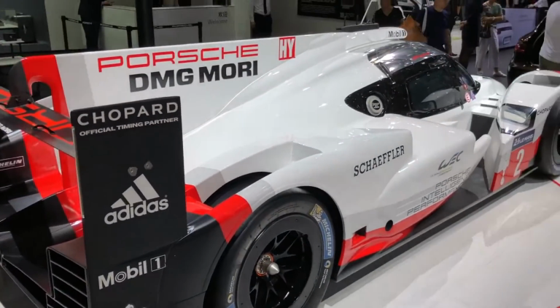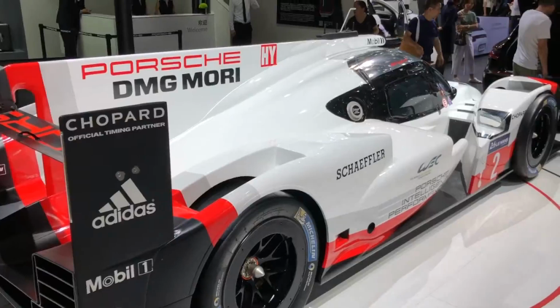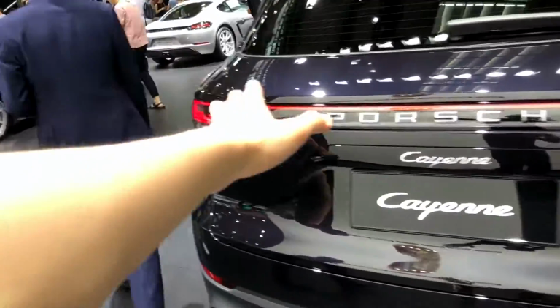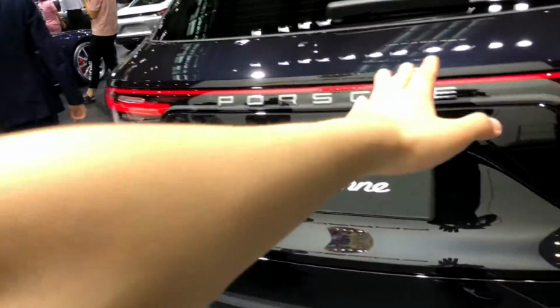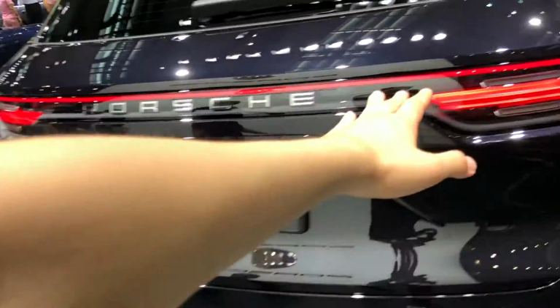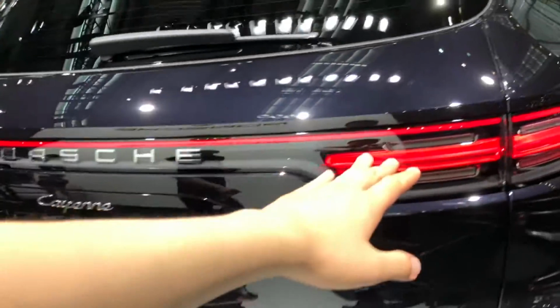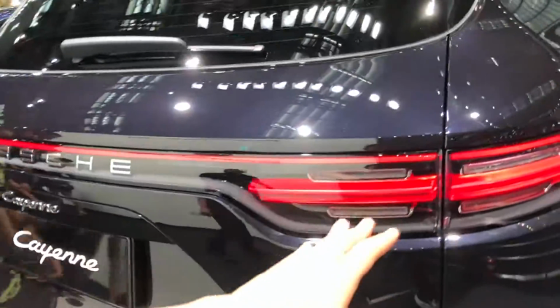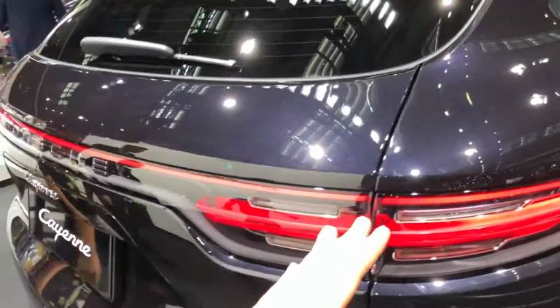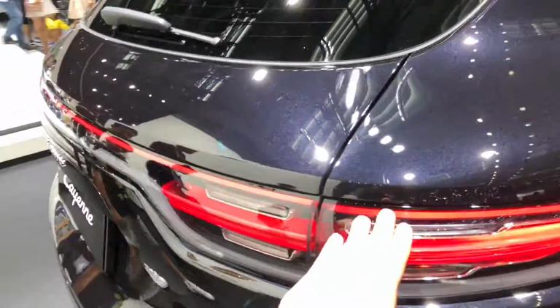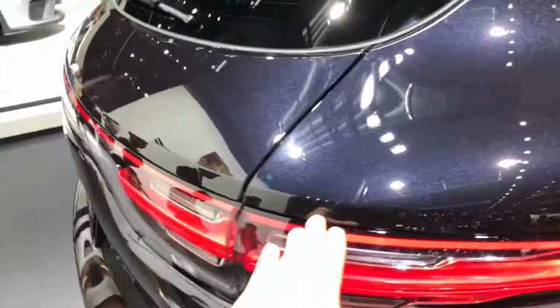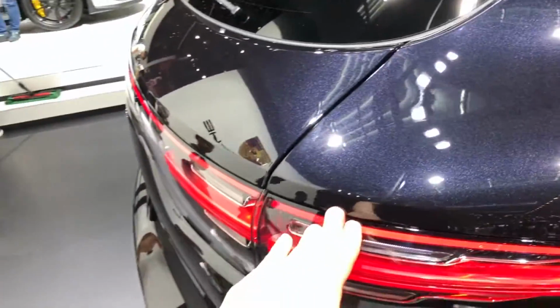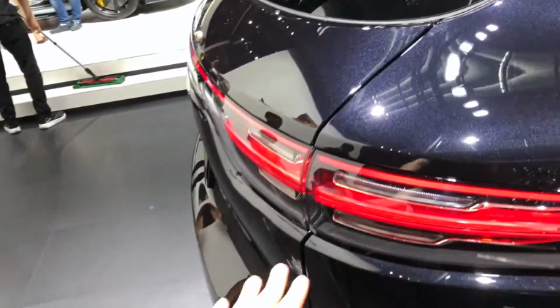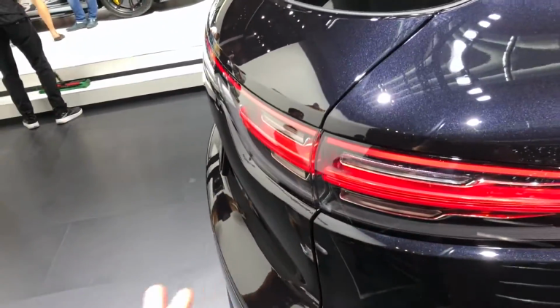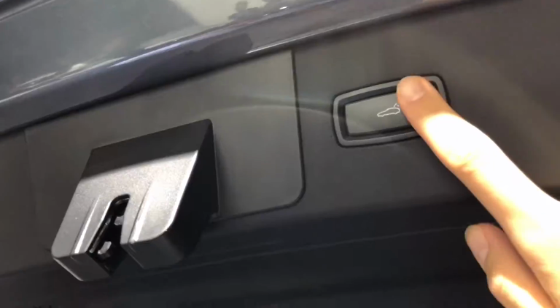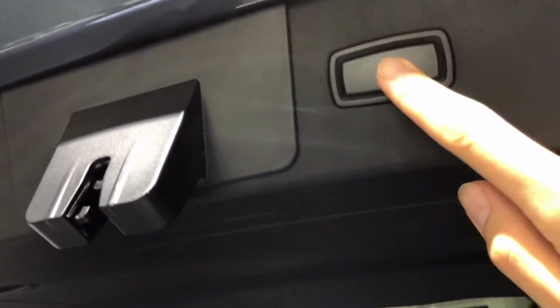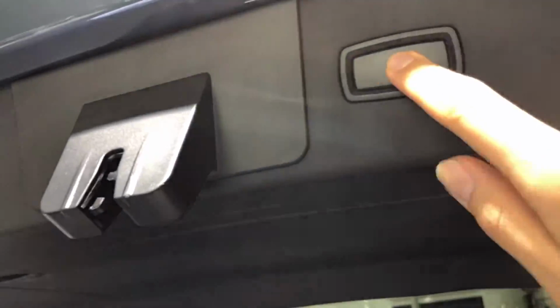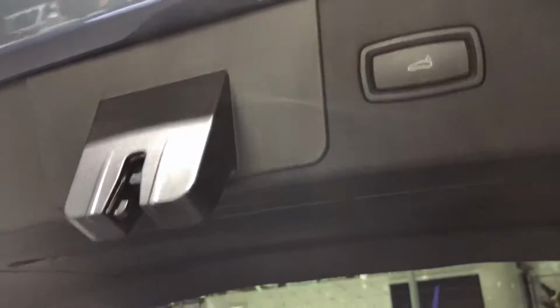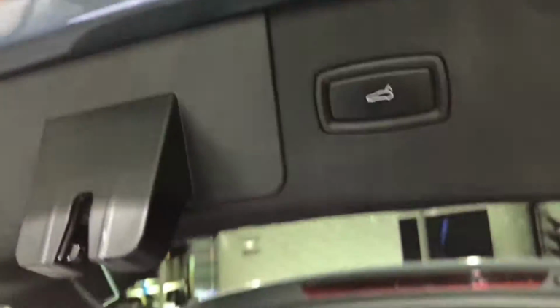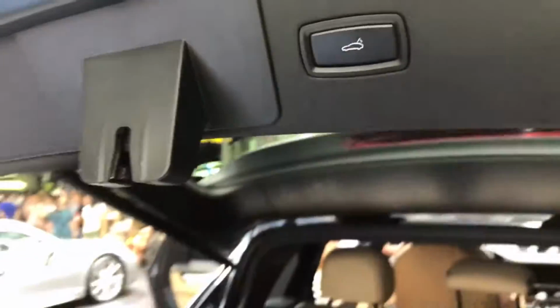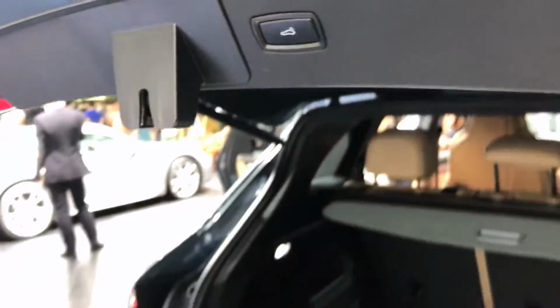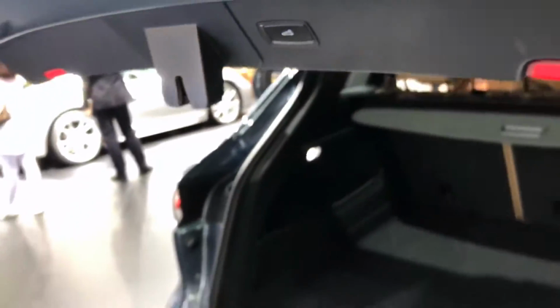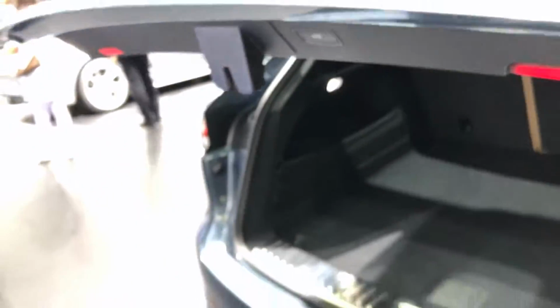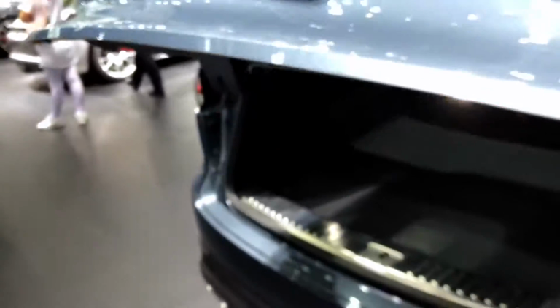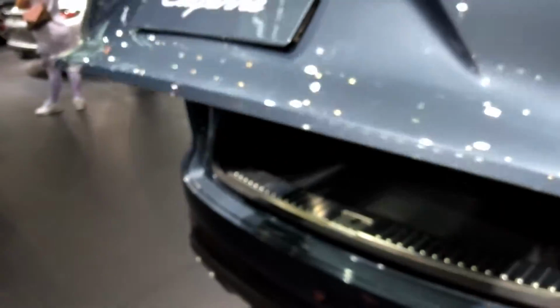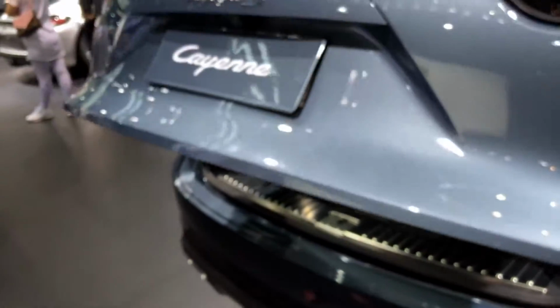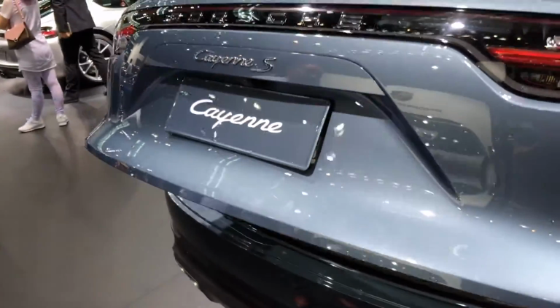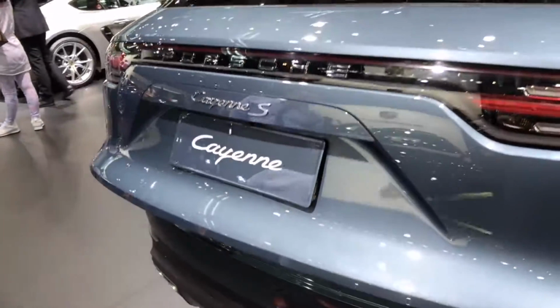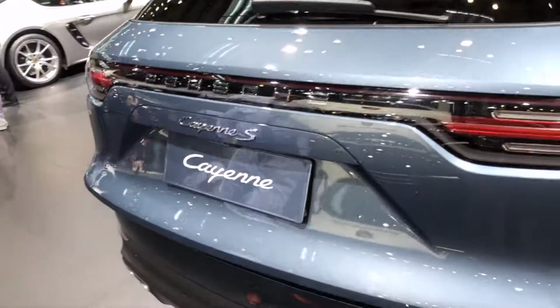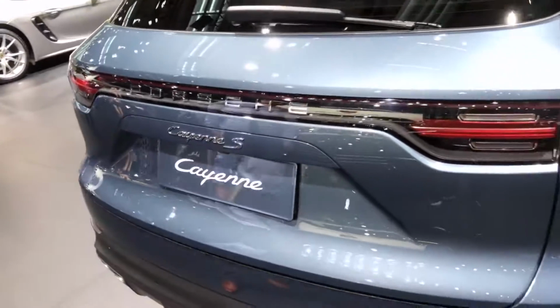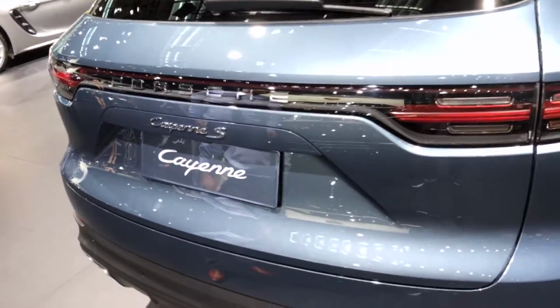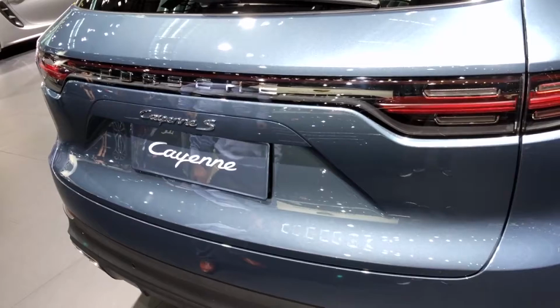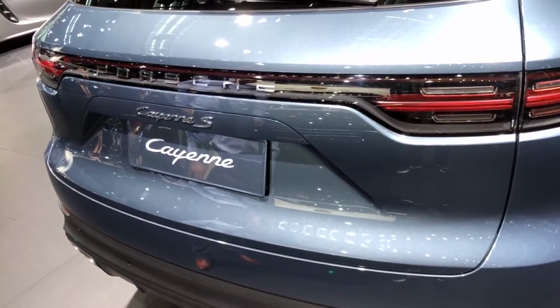The Cayenne also follows the new taillight trend in the lineup.